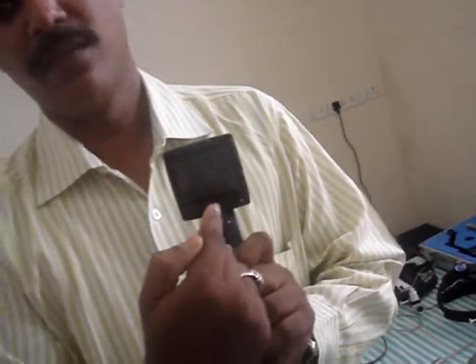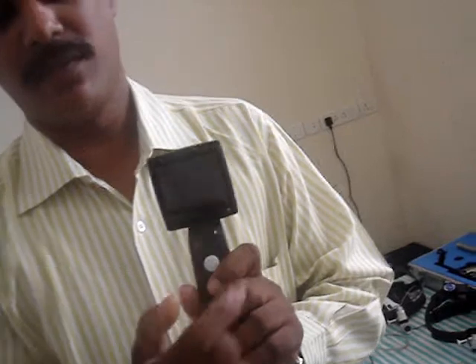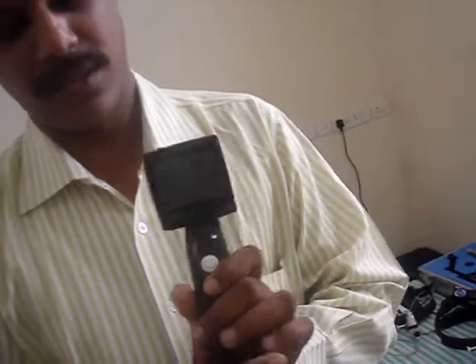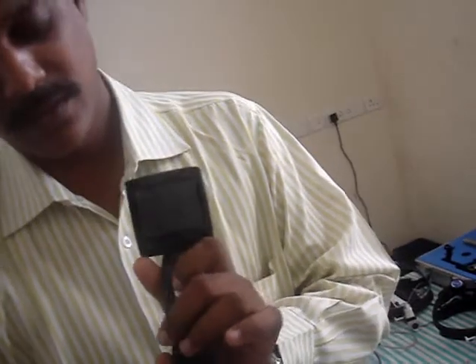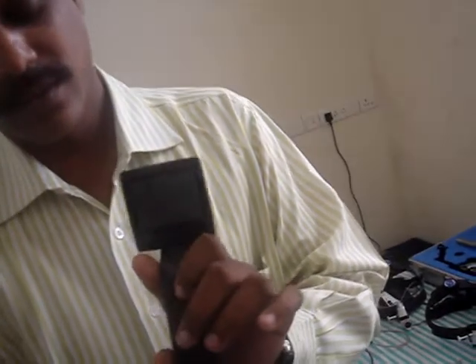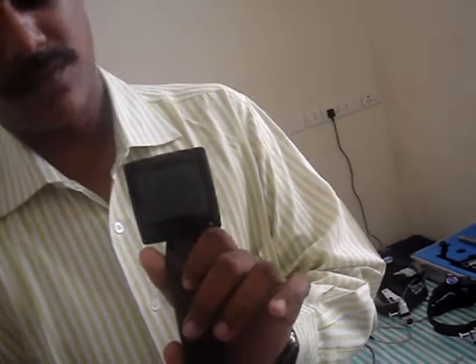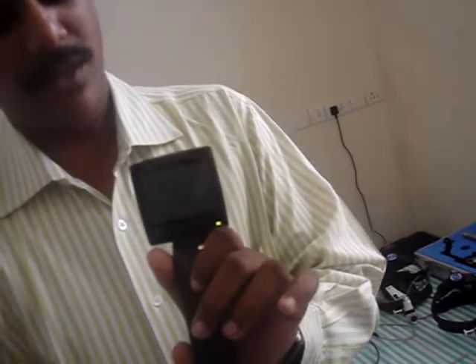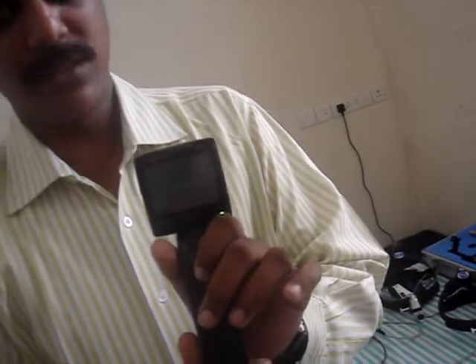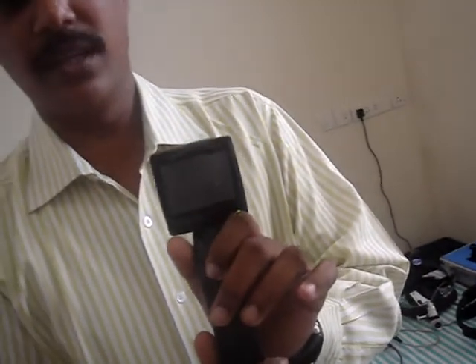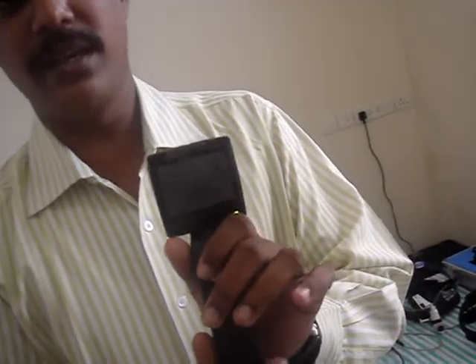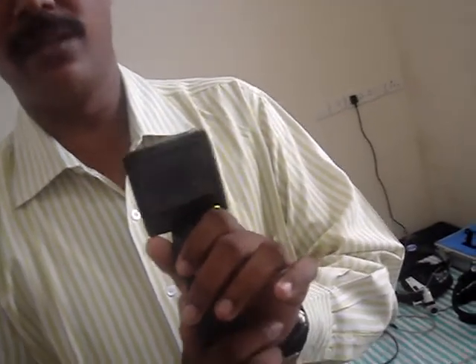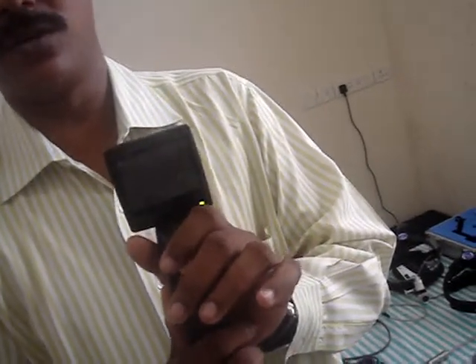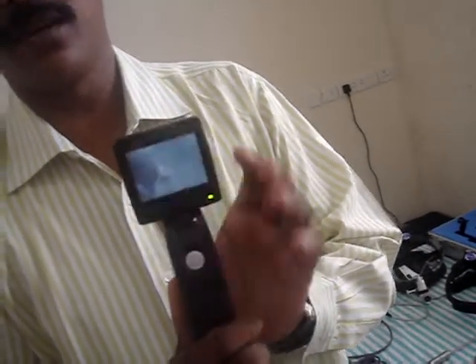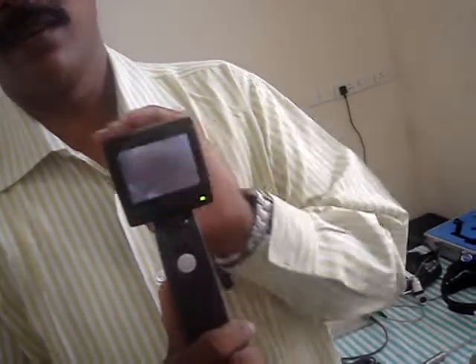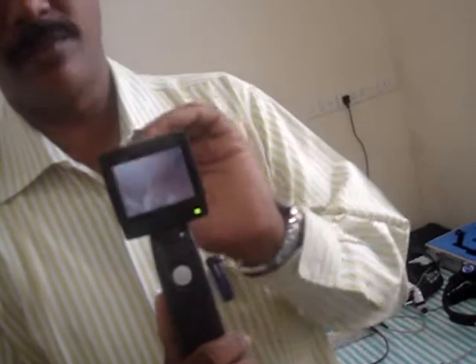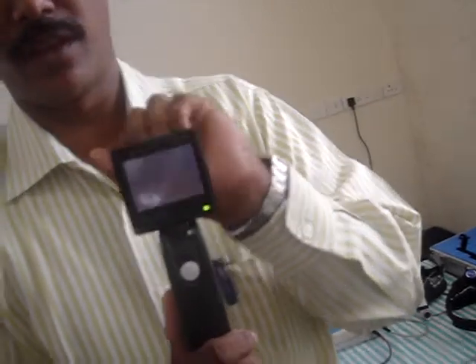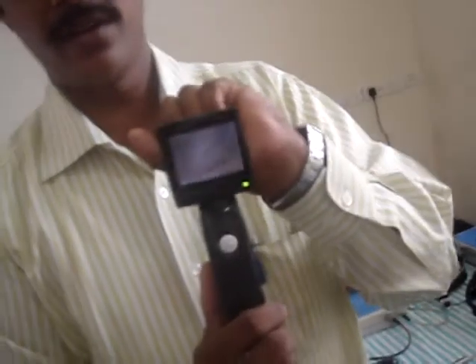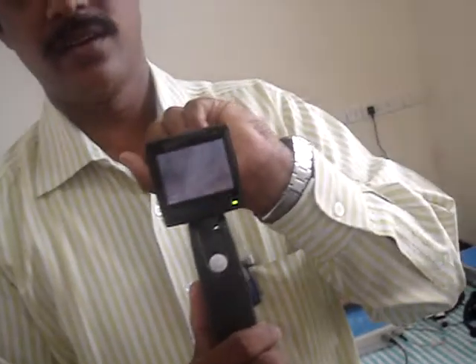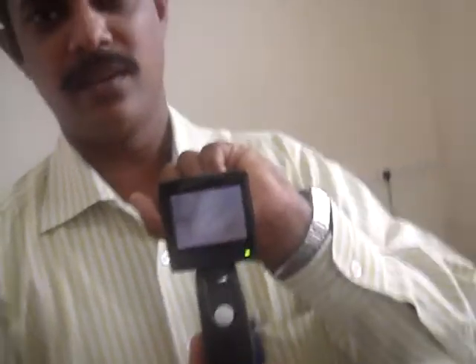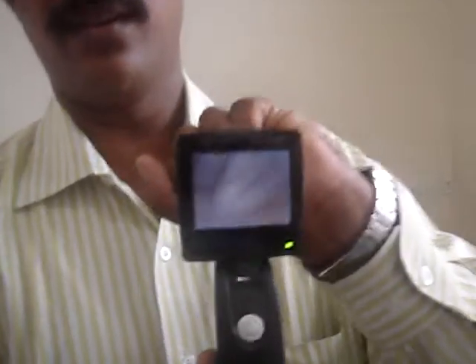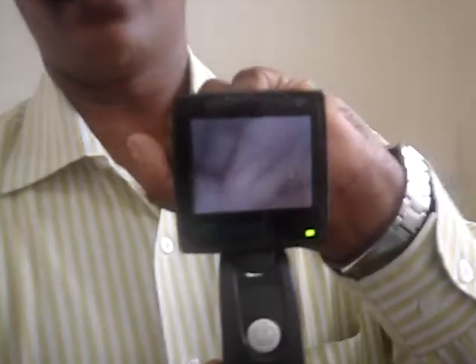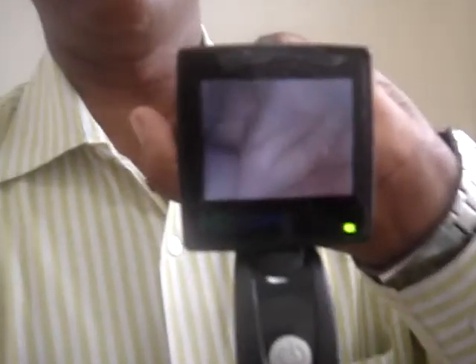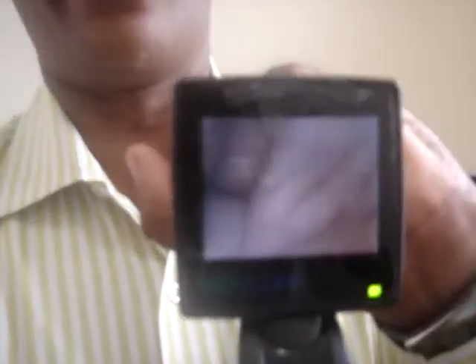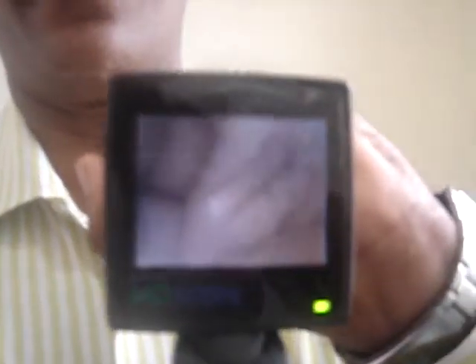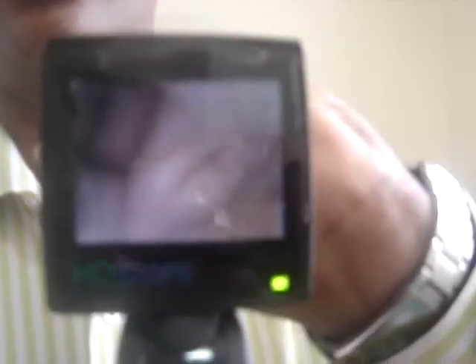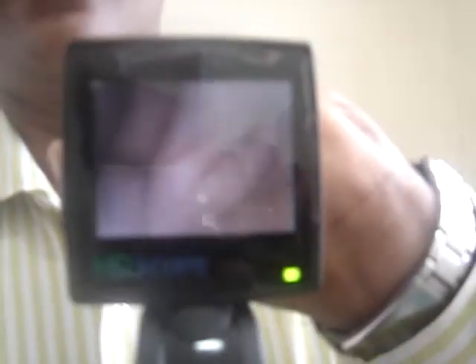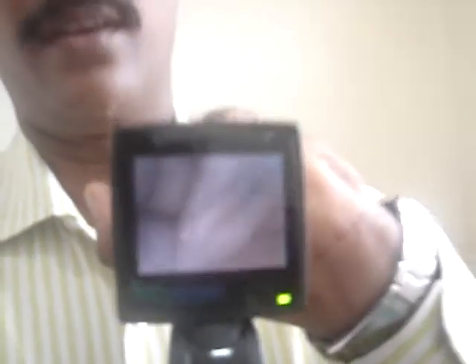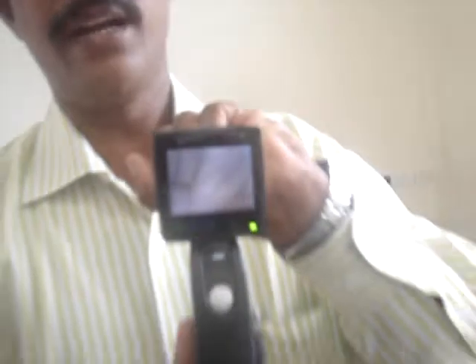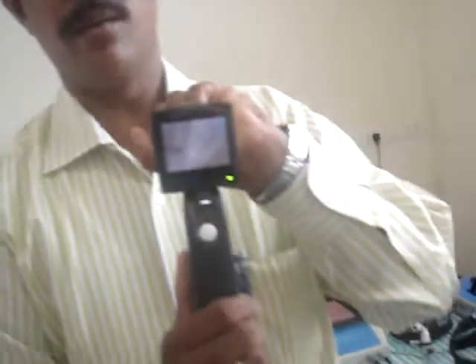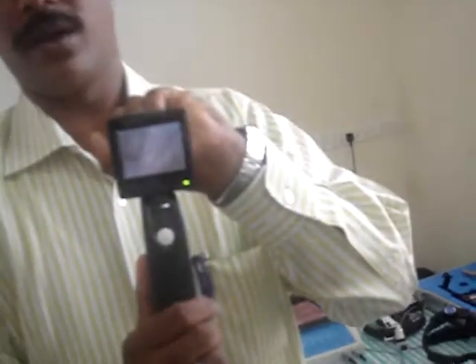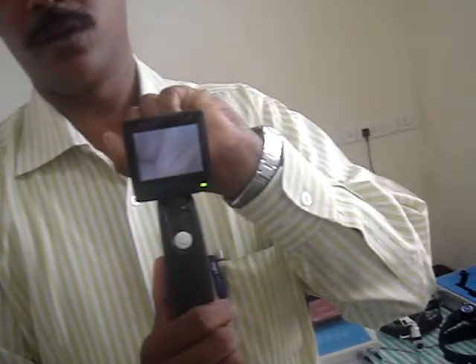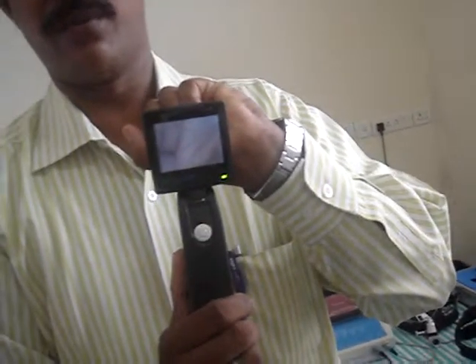Can you switch it on? Yes sir. So that the surgeon can easily examine the otology work, with the camera and the monitor over here, and handle the otology camera.